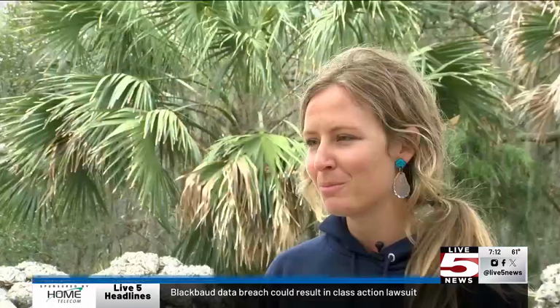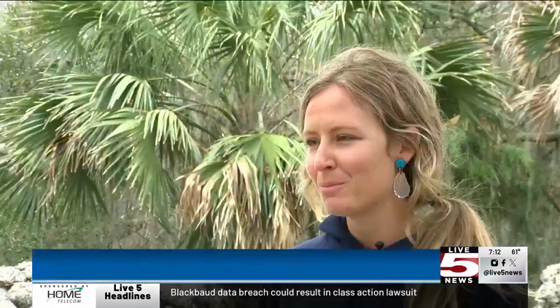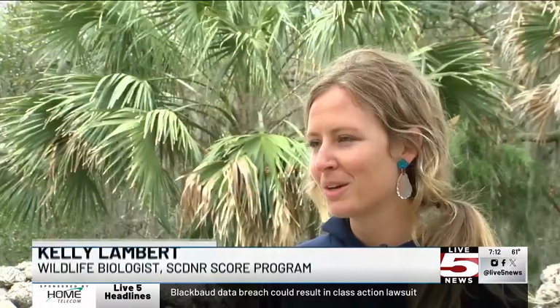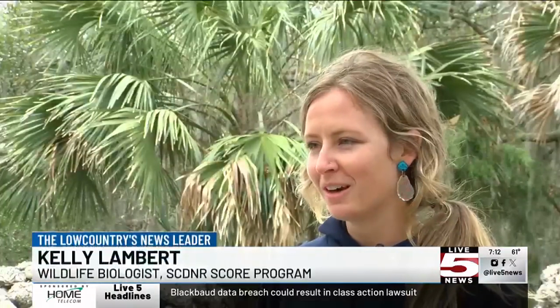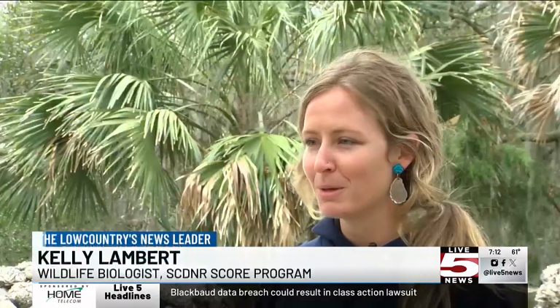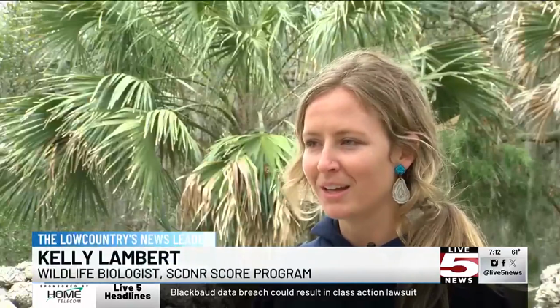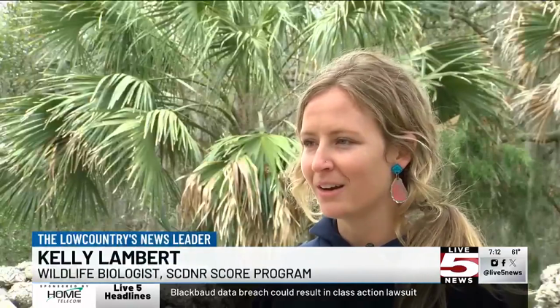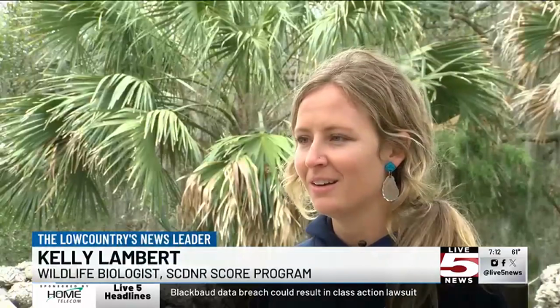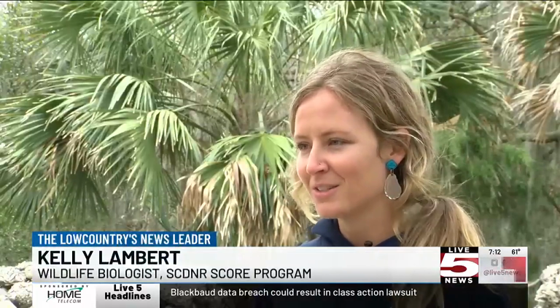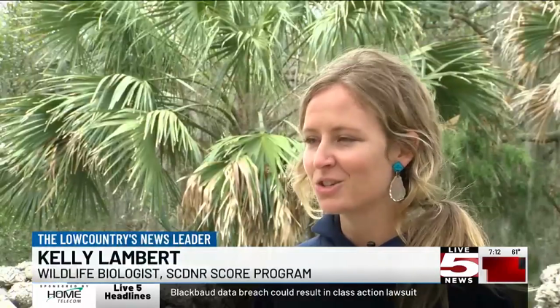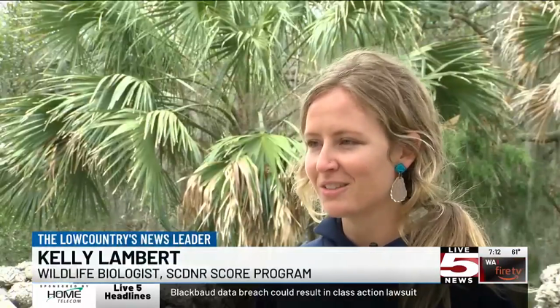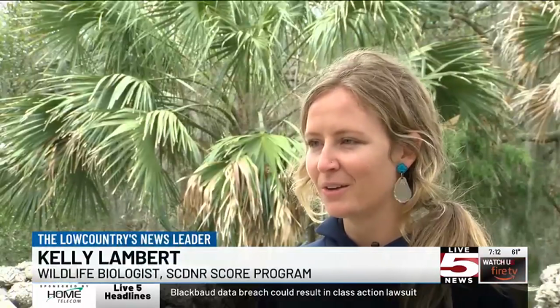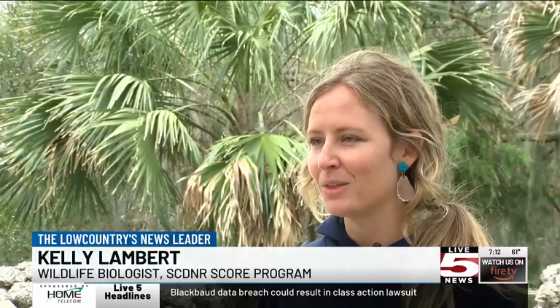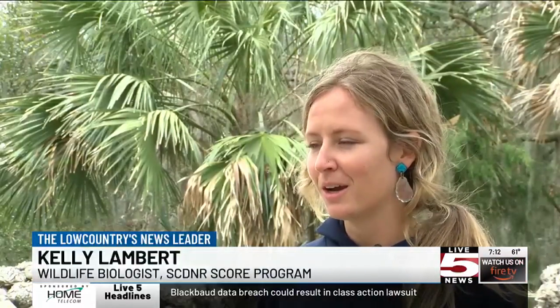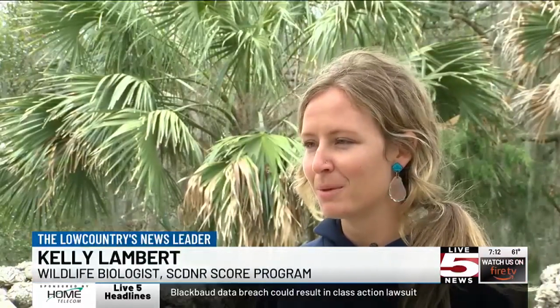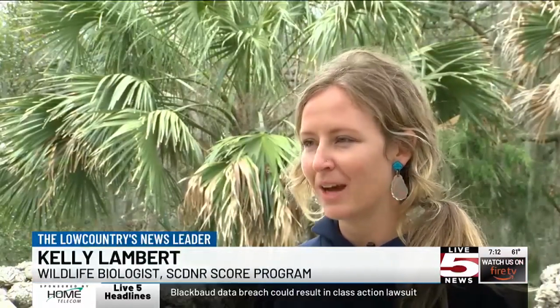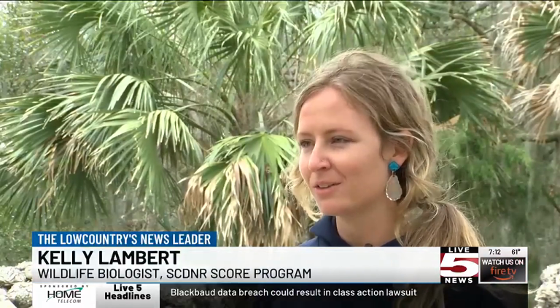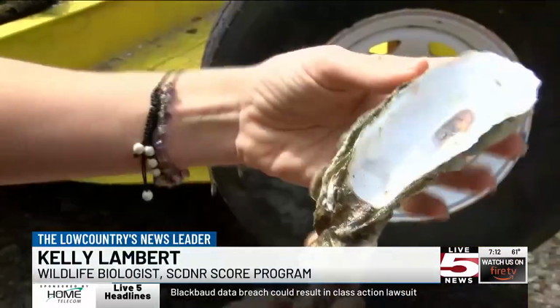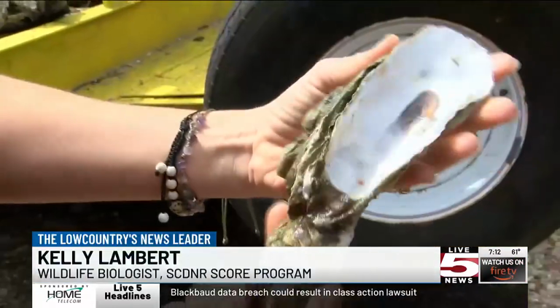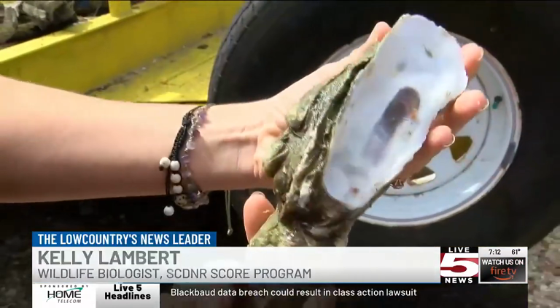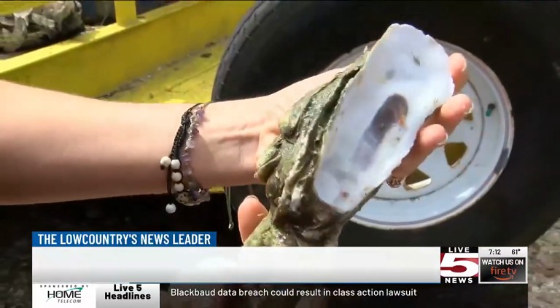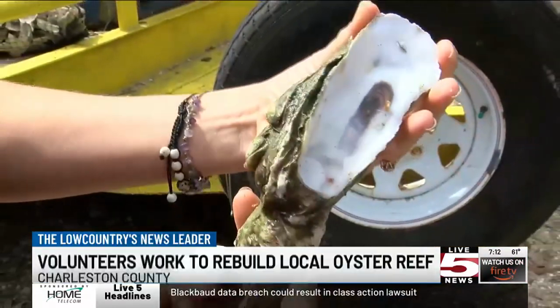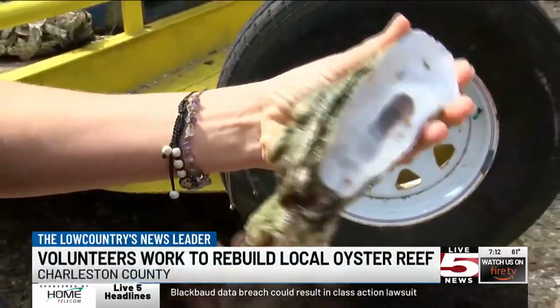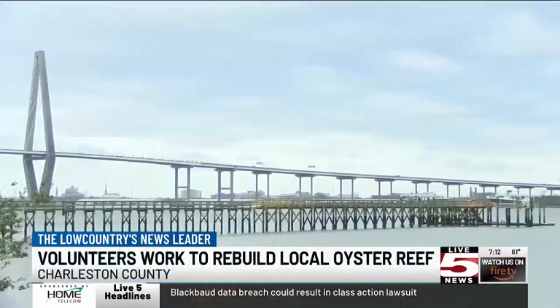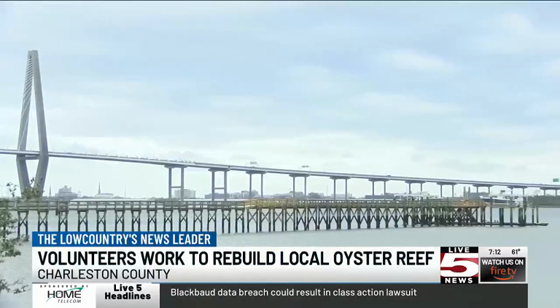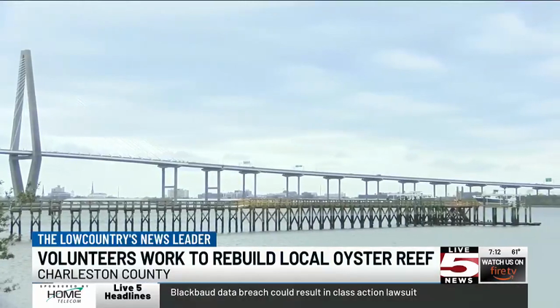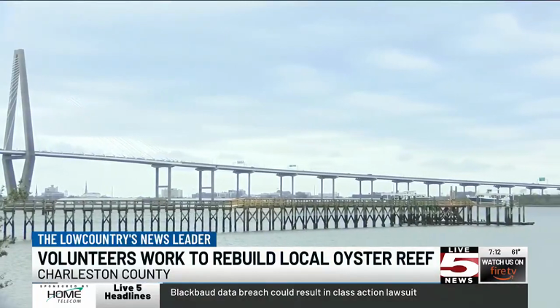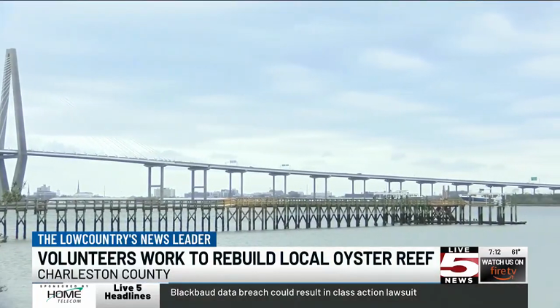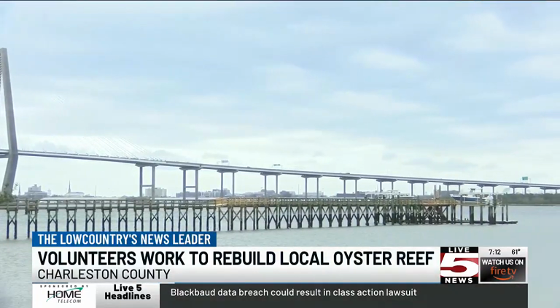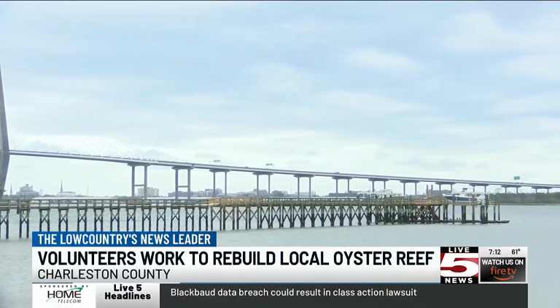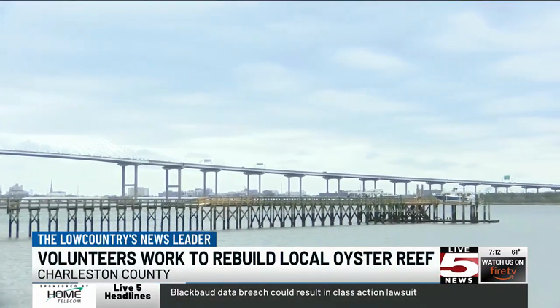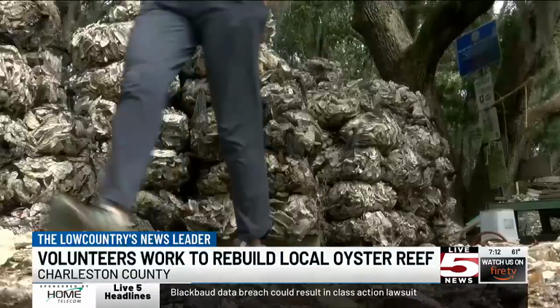It brings a lot of people together. There's that intrinsic value that people gather around the oyster. It's that symbol of the Lowcountry of Charleston.